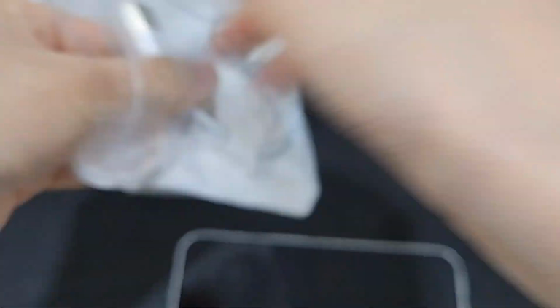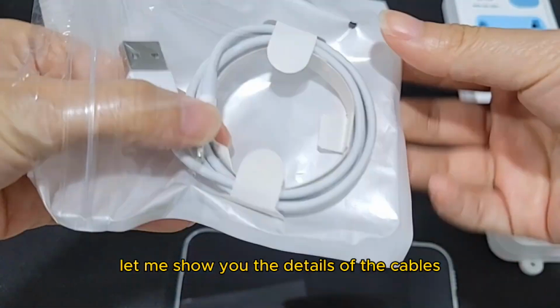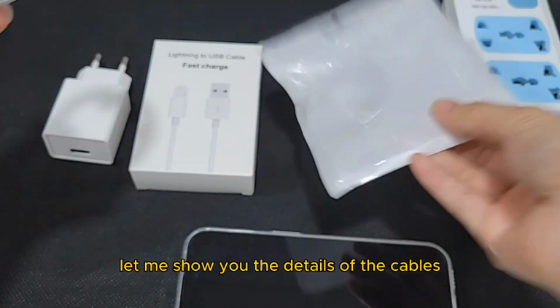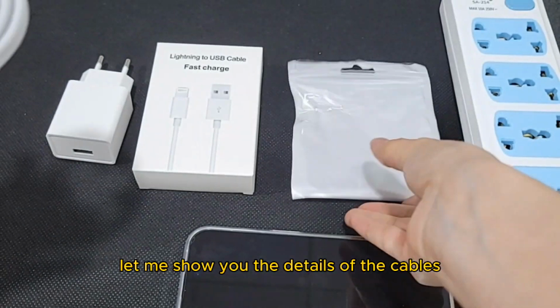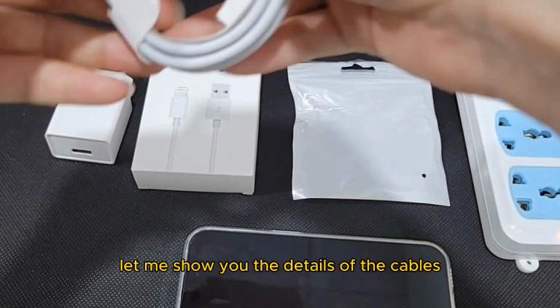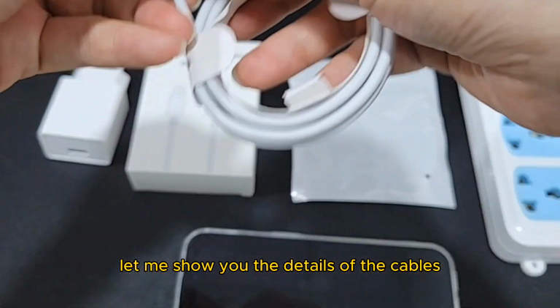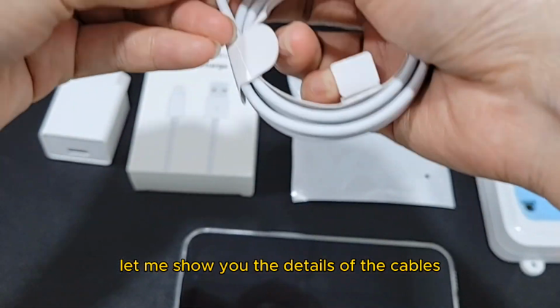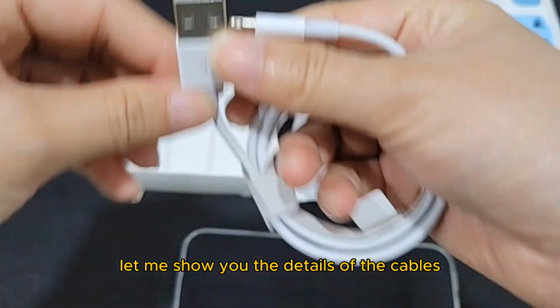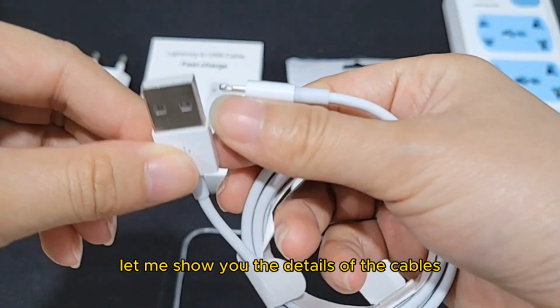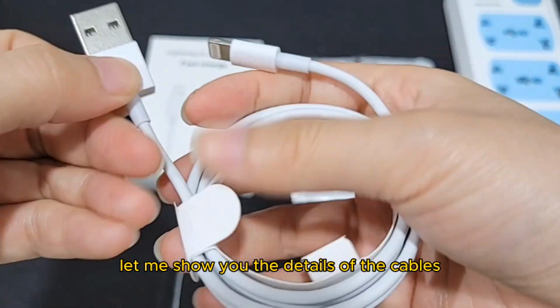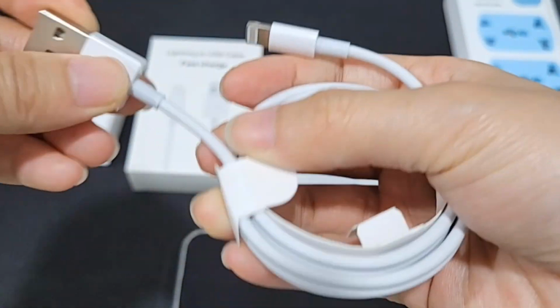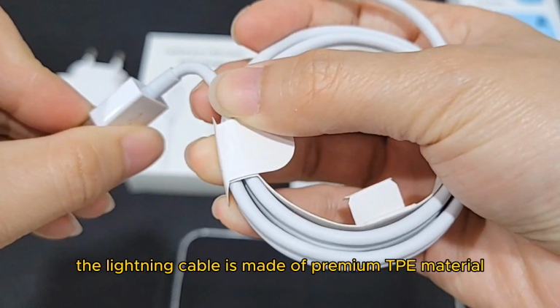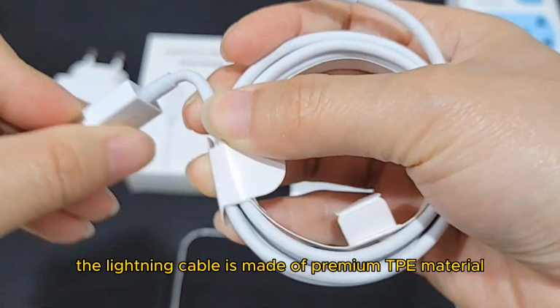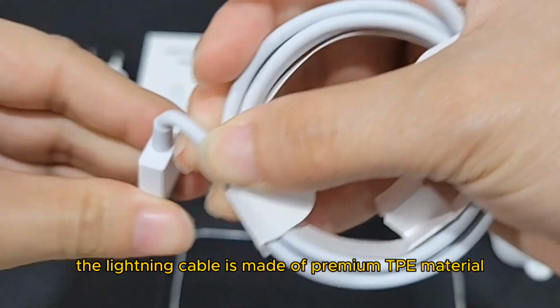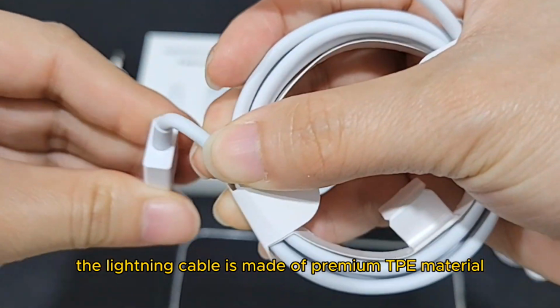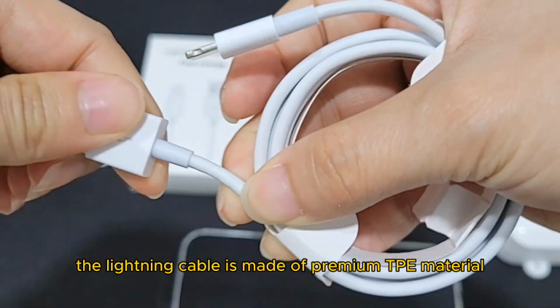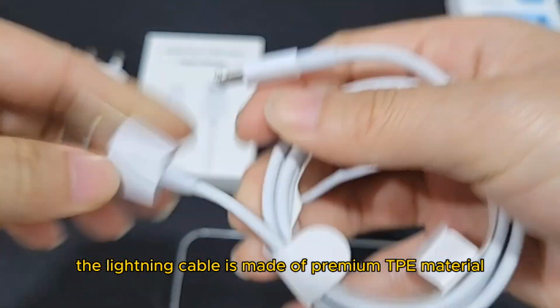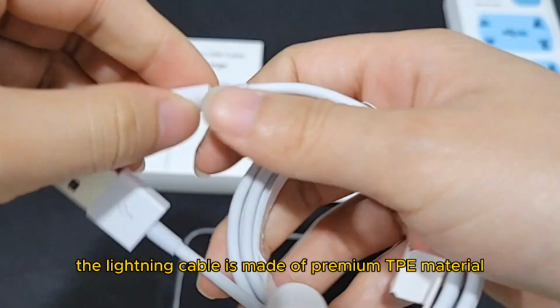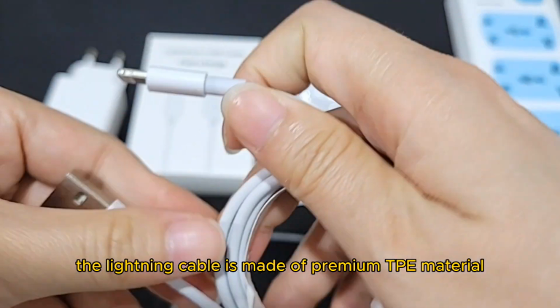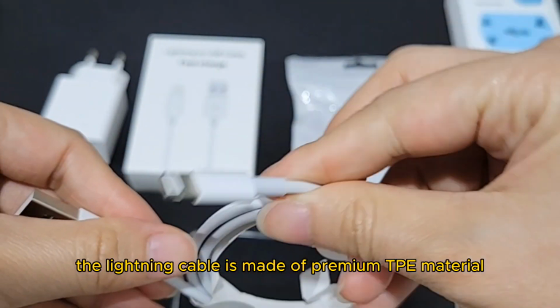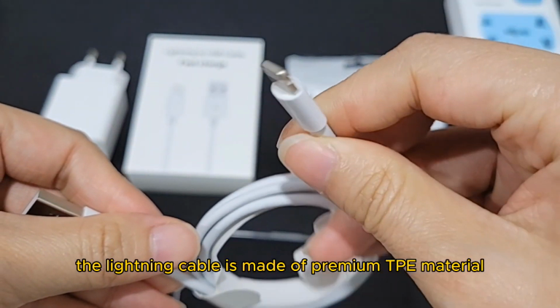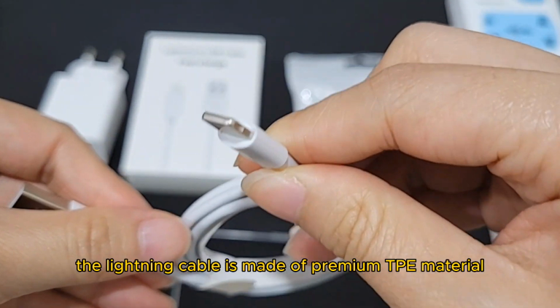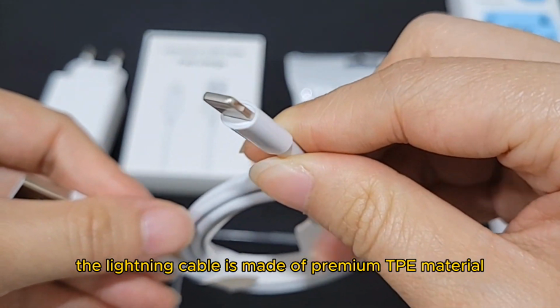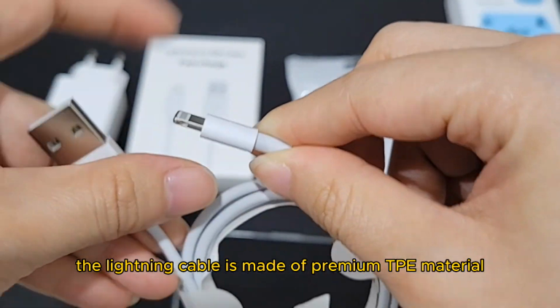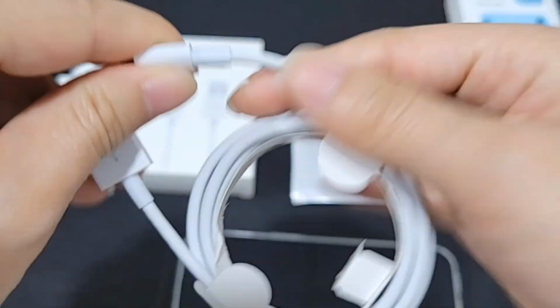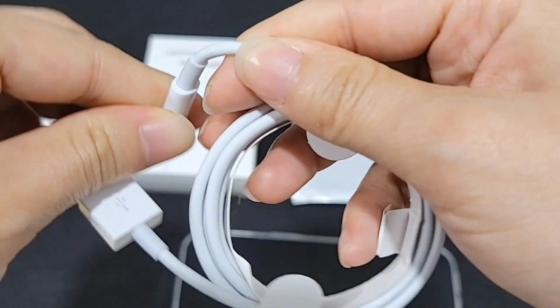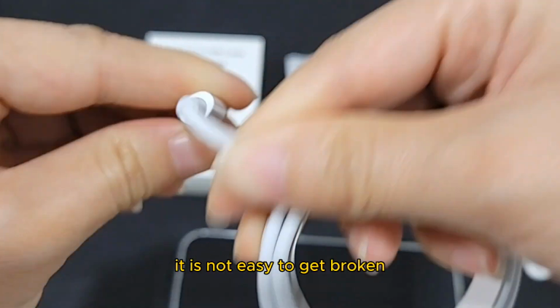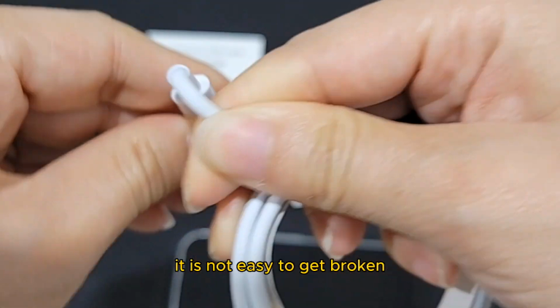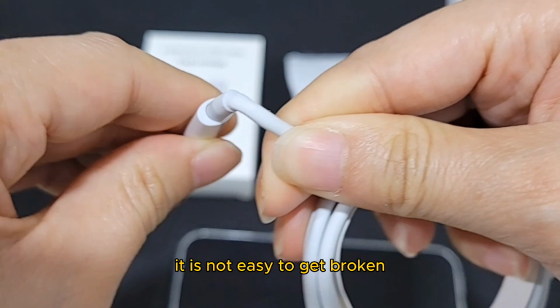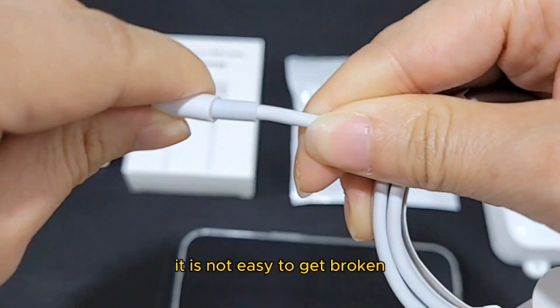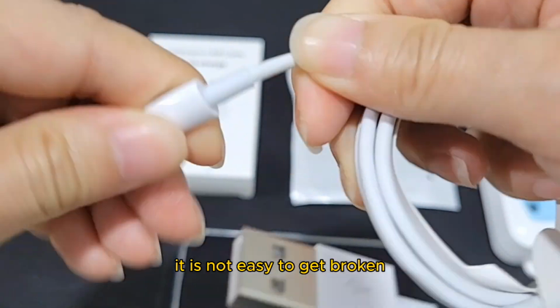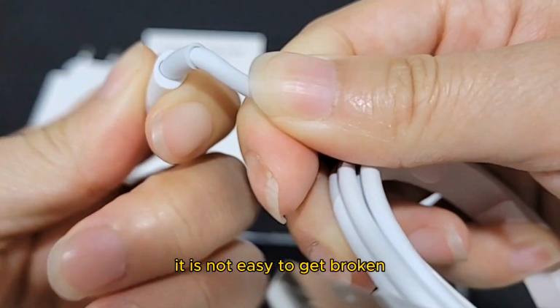Let me show you the details of the cables. The lightning cable is made of premium TPE material. It is not easy to get broken.